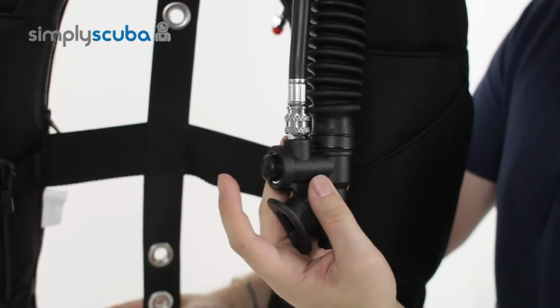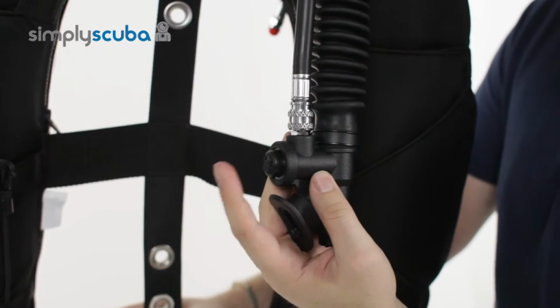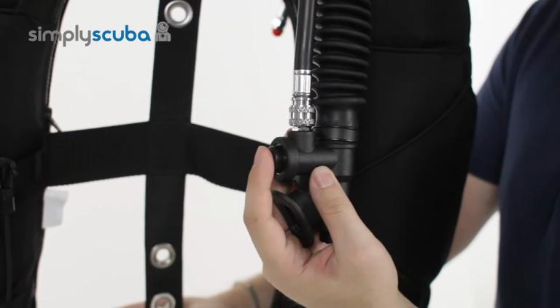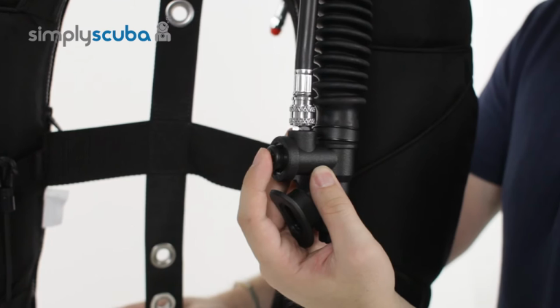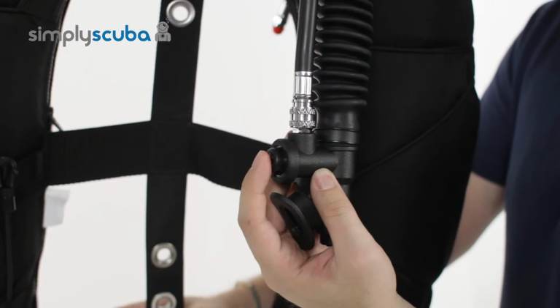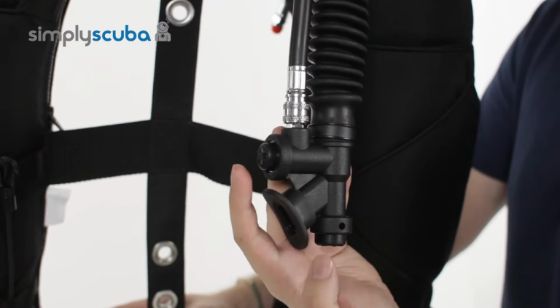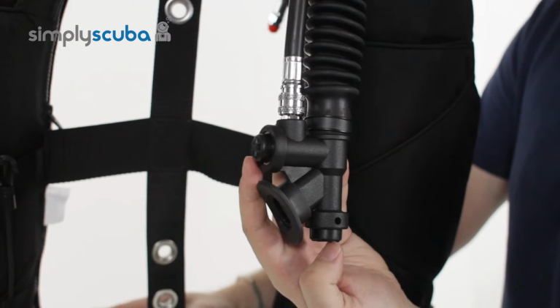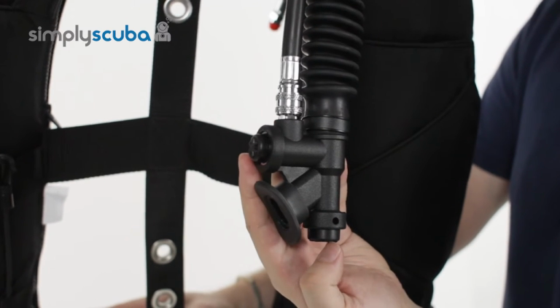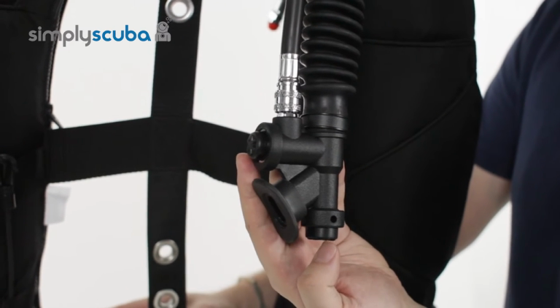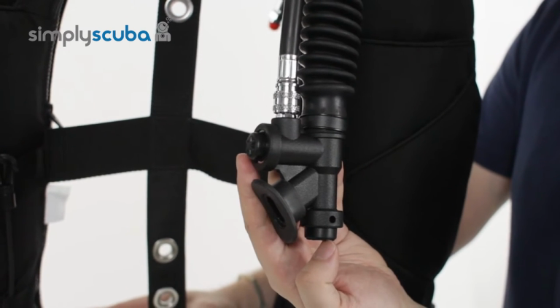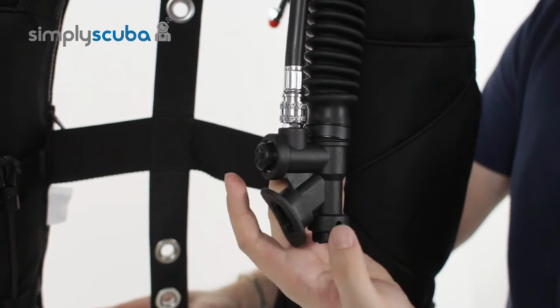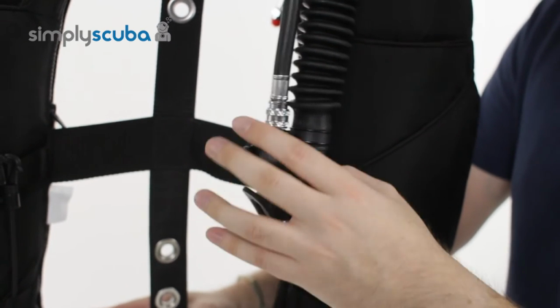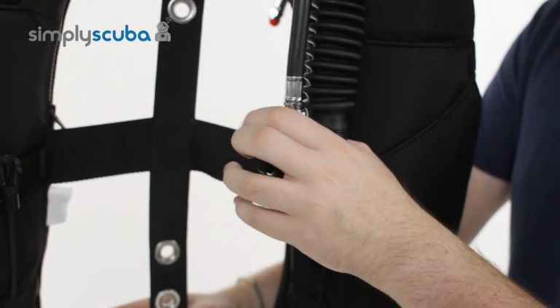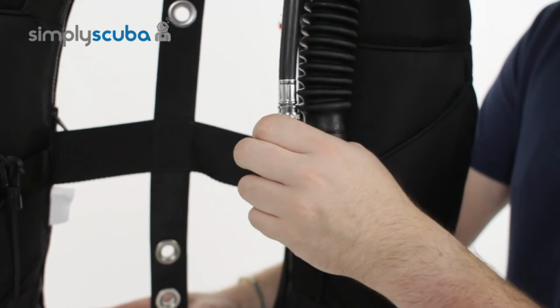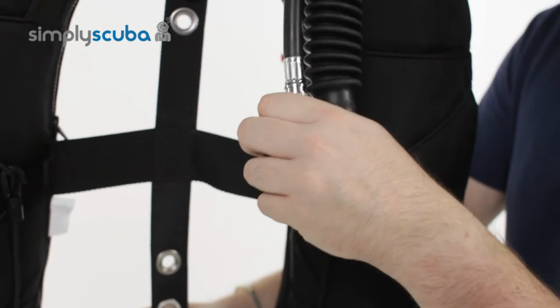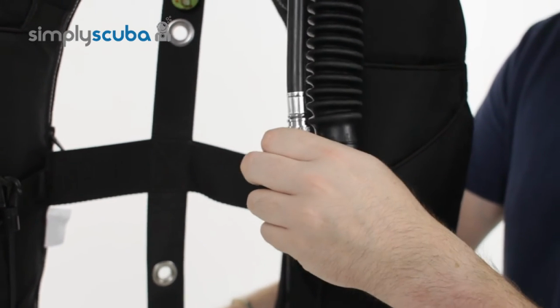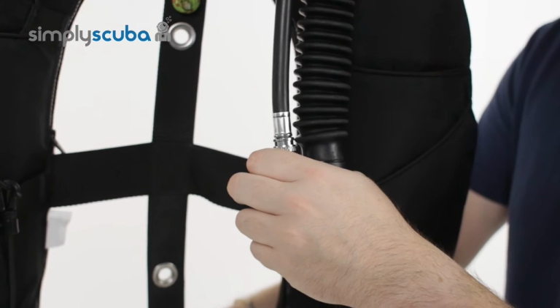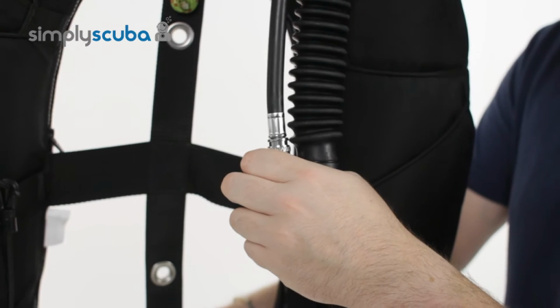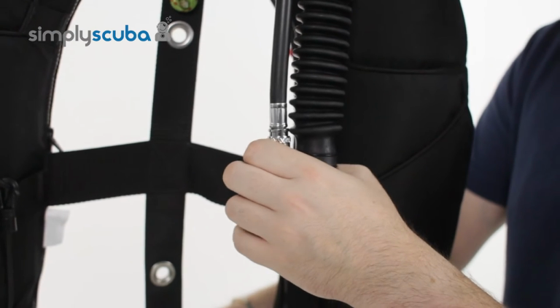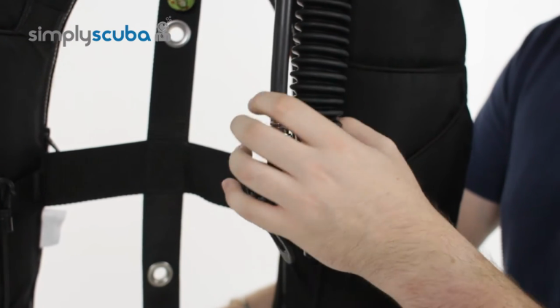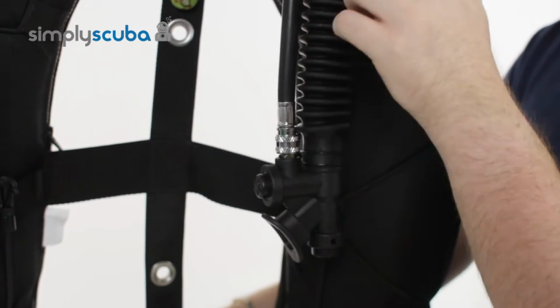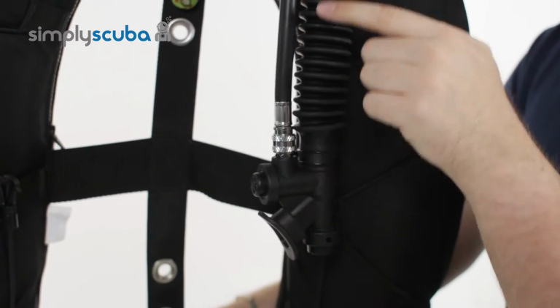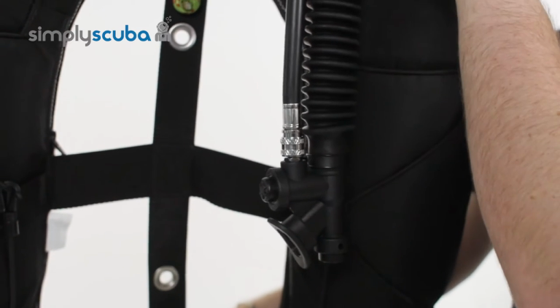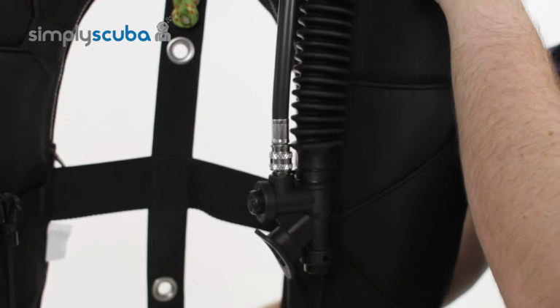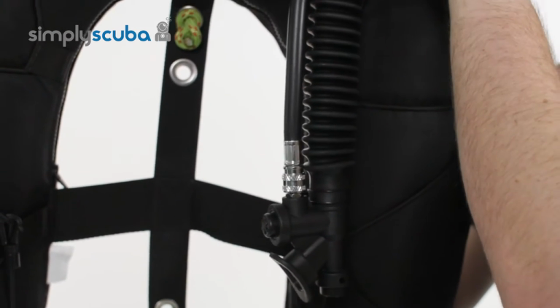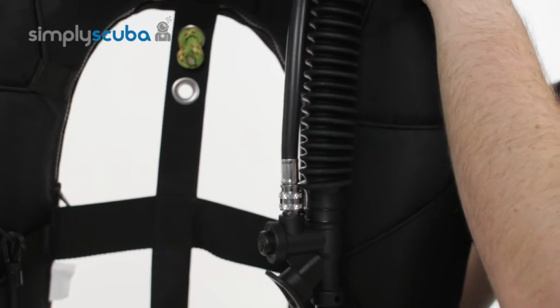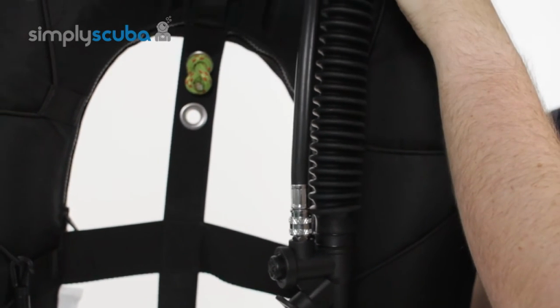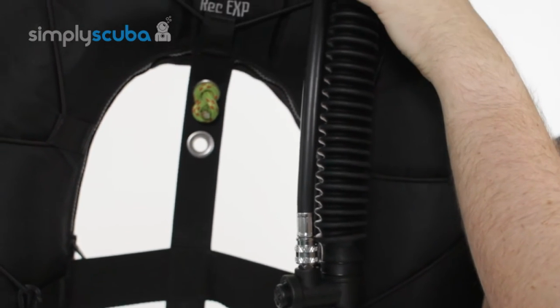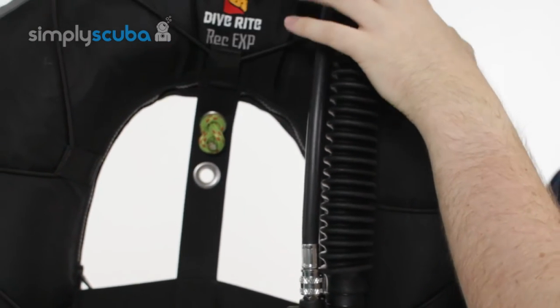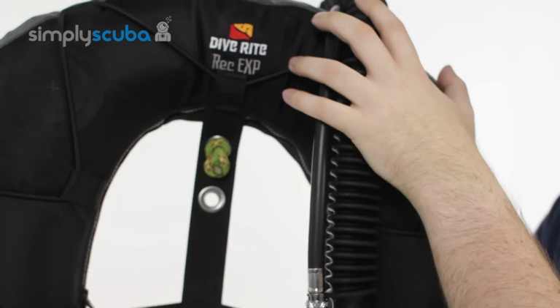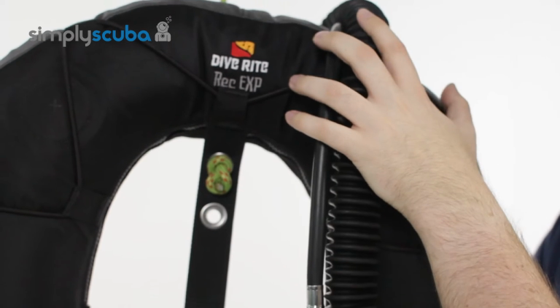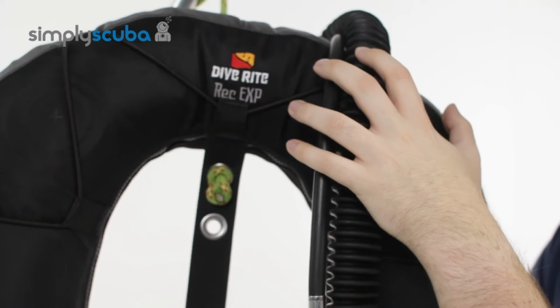It's got a nice big easy-to-use inflate button and deflate button on the tip. This also features a cord on the inside that, when you pull the hose down over your shoulder, activates the pull dump over your left hand shoulder to vent.